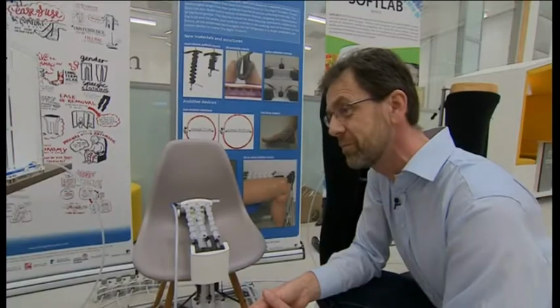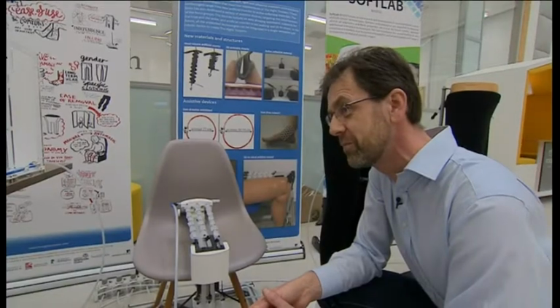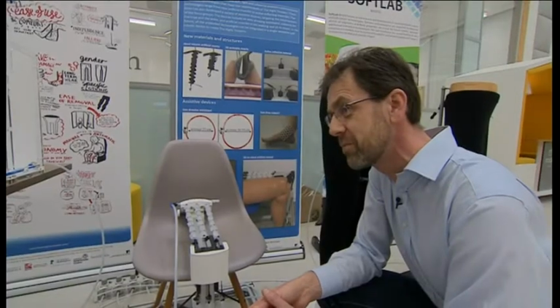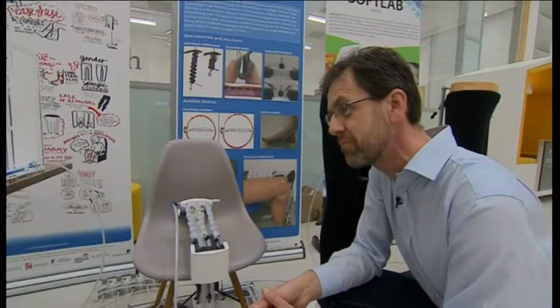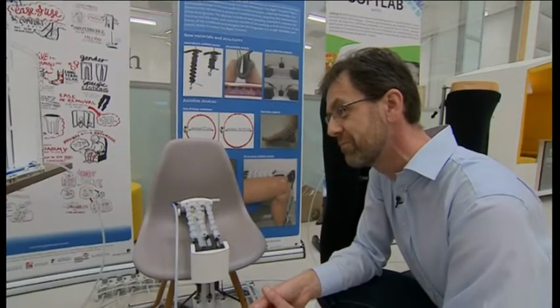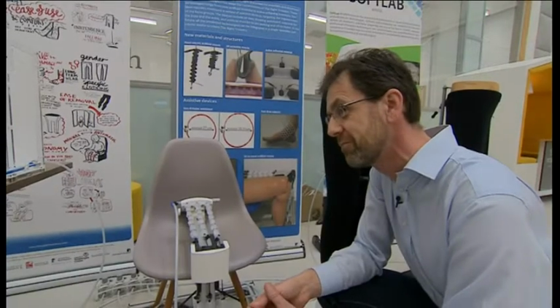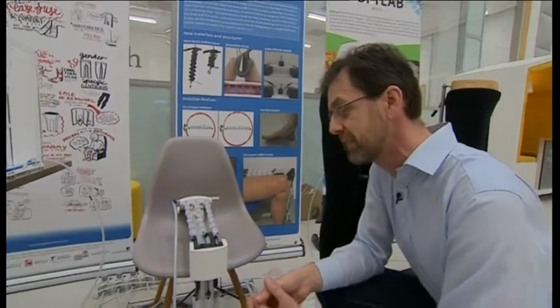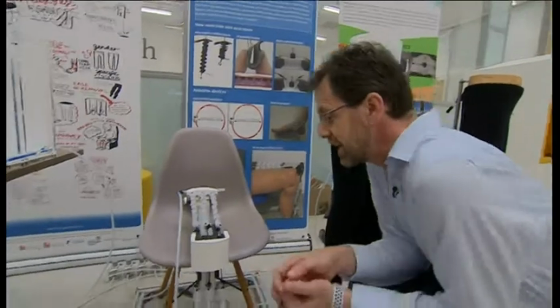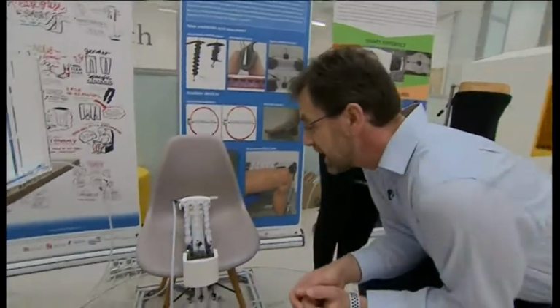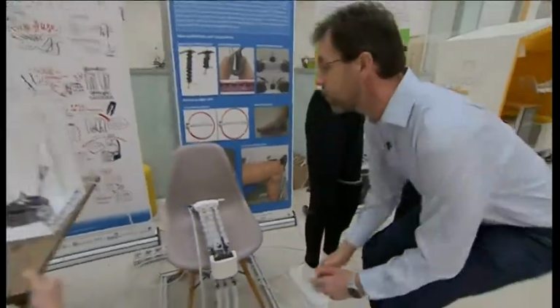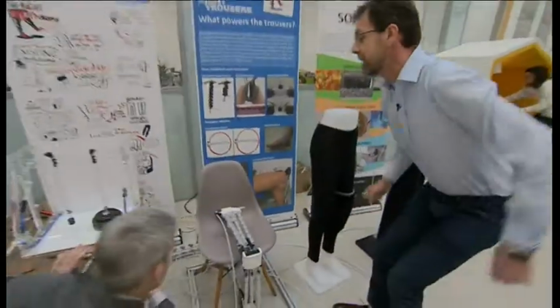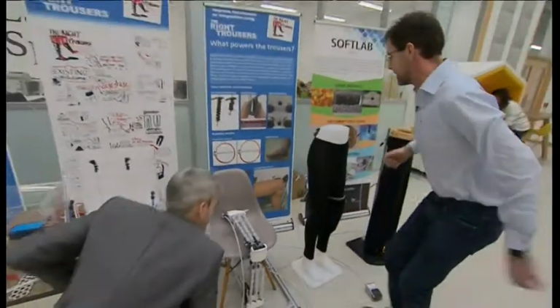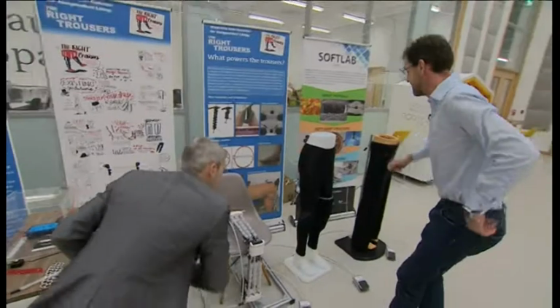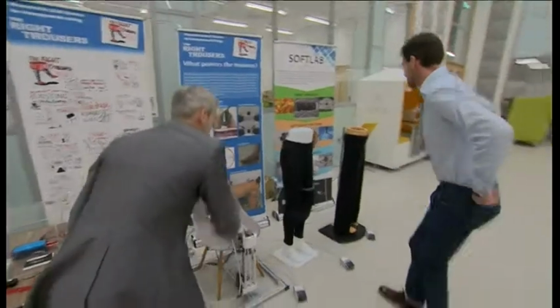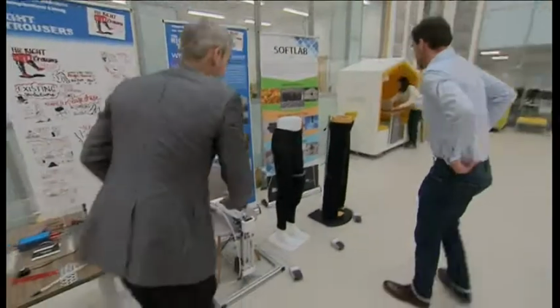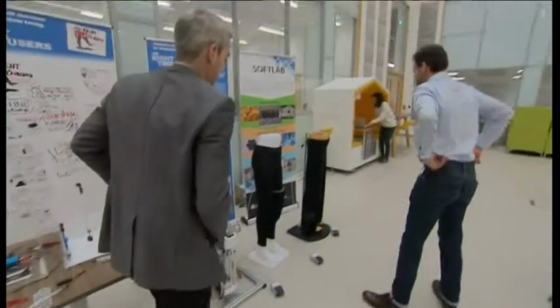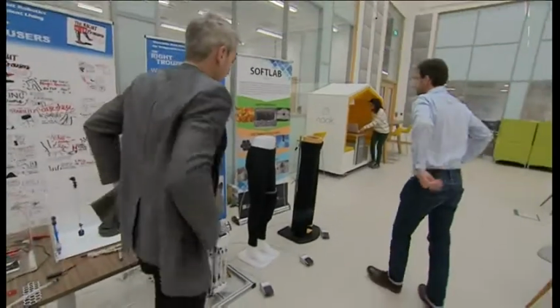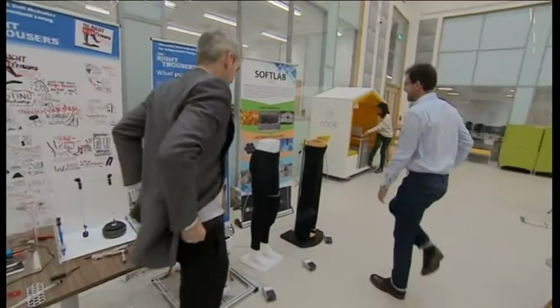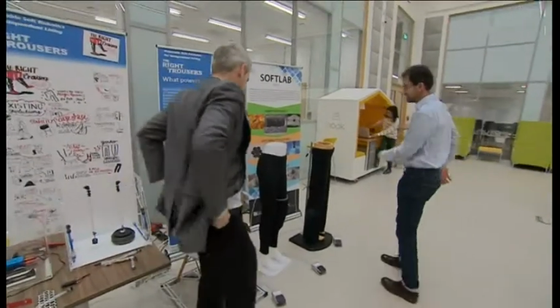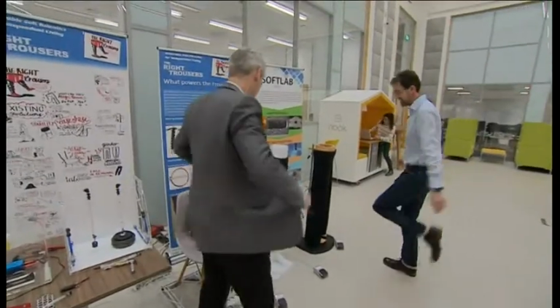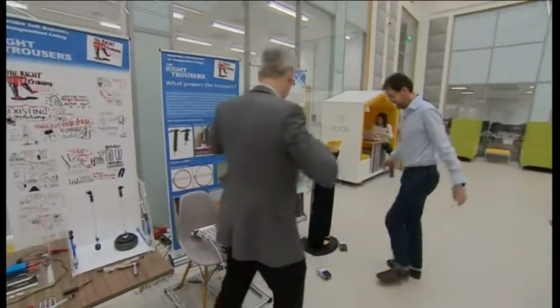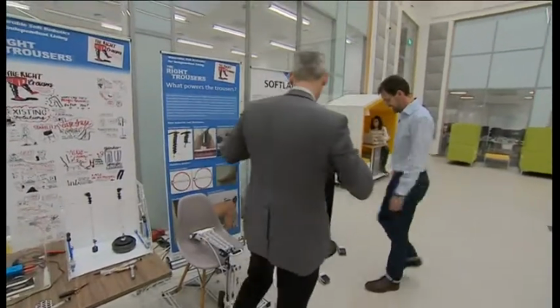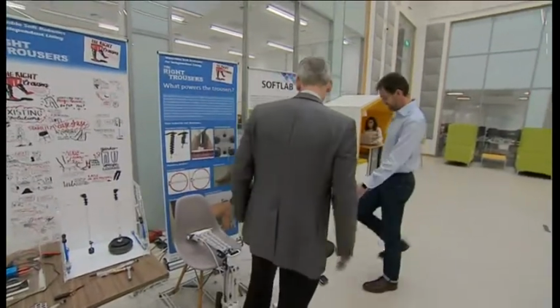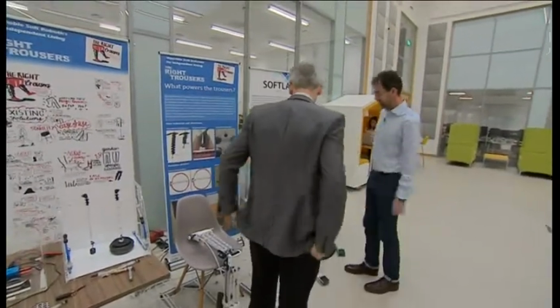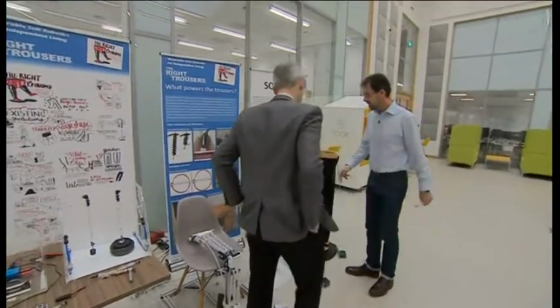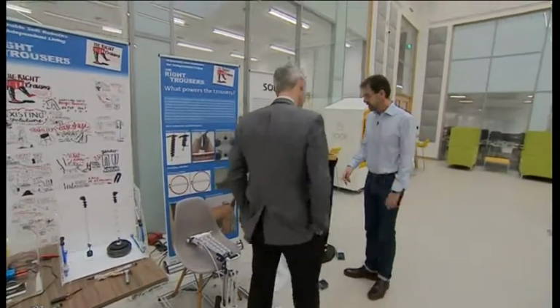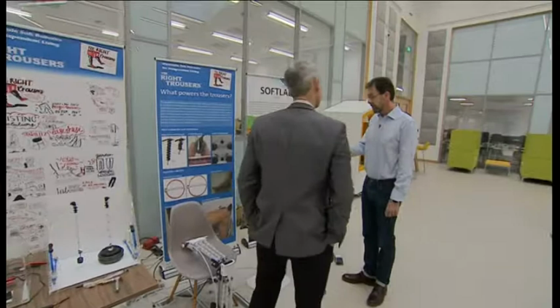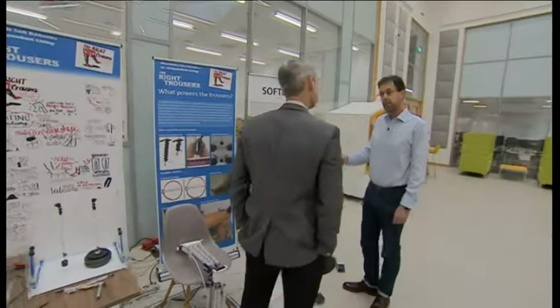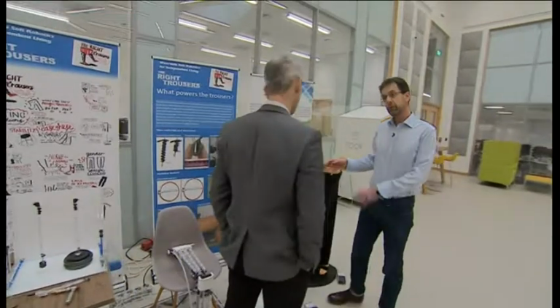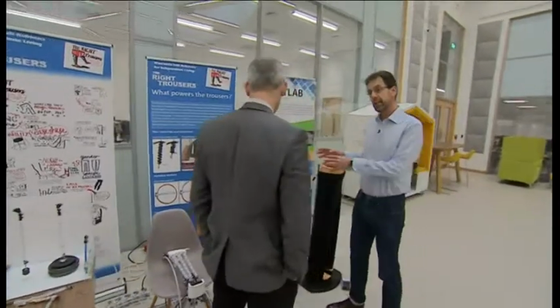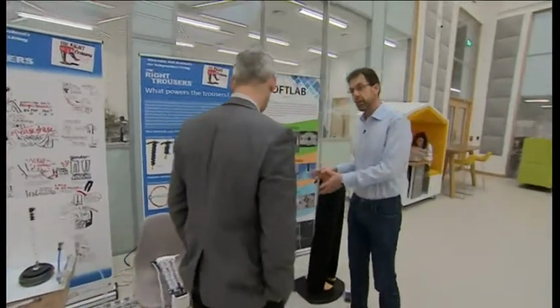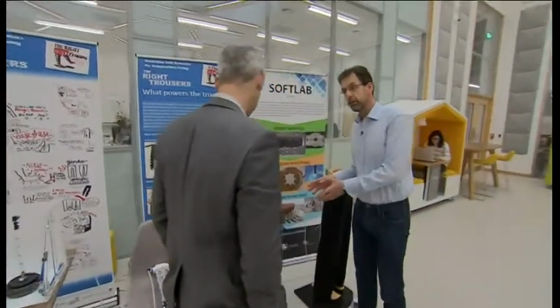Designed with those who need more help in mind — oh, my knees! — which actually is everyone, as we get older. Andrew Plants, BBC Points West, in Bristol.